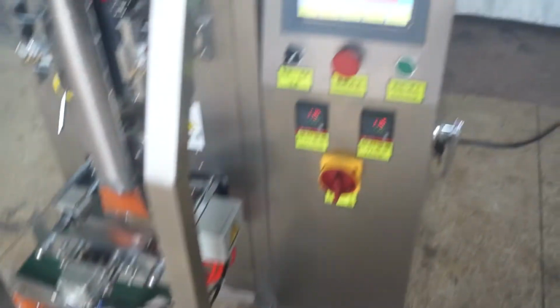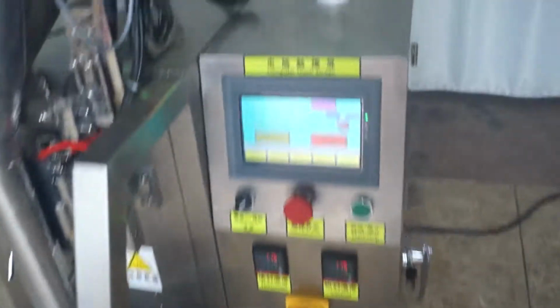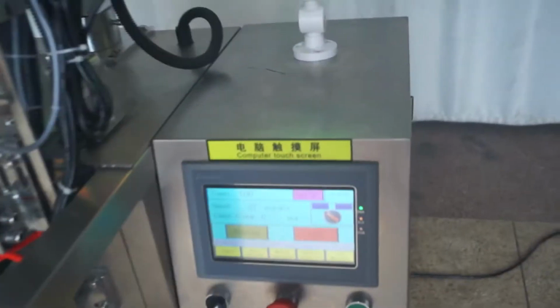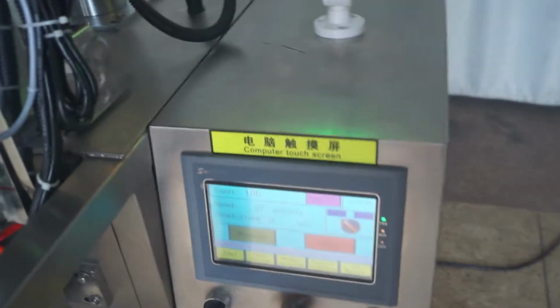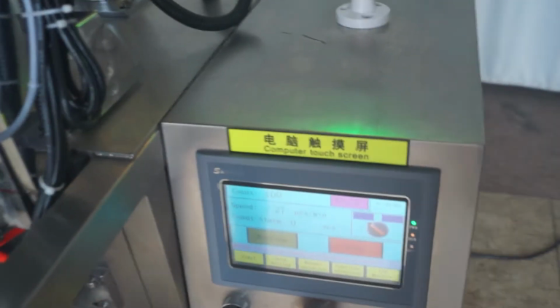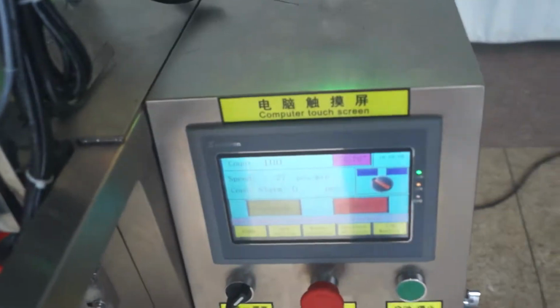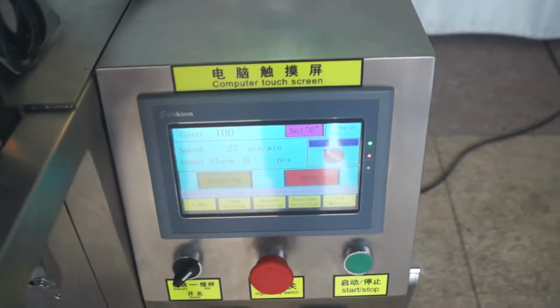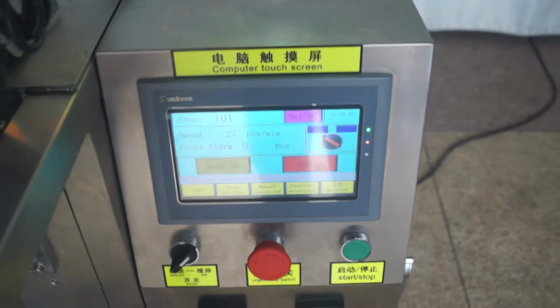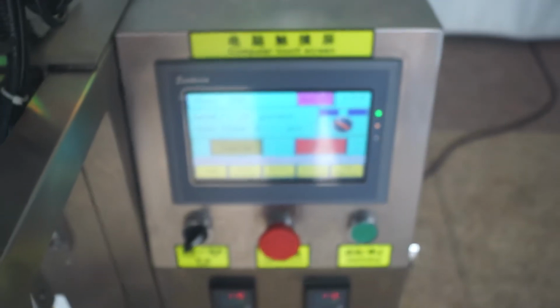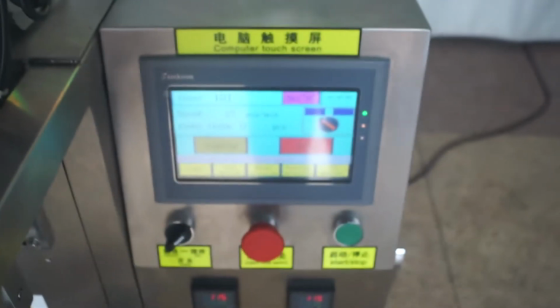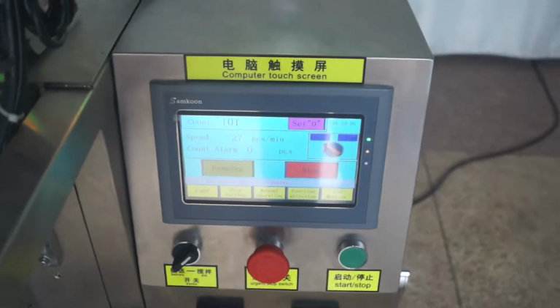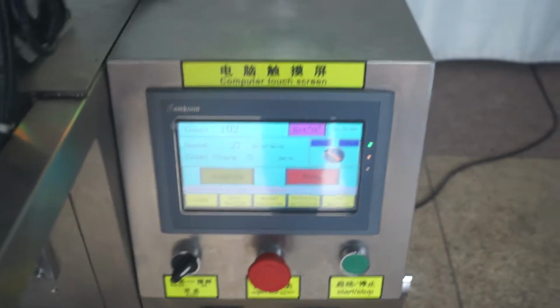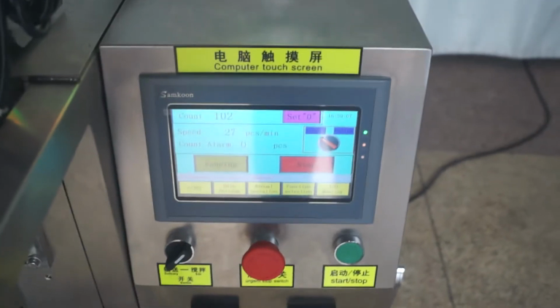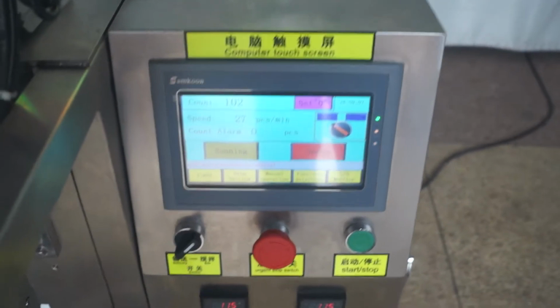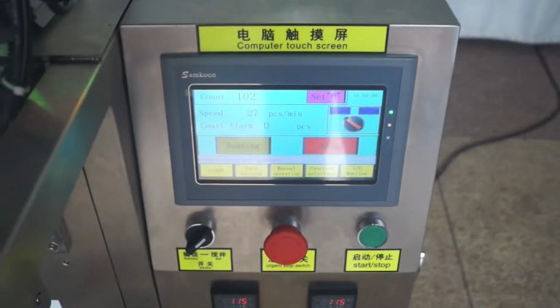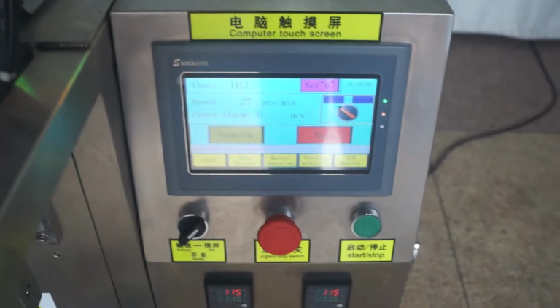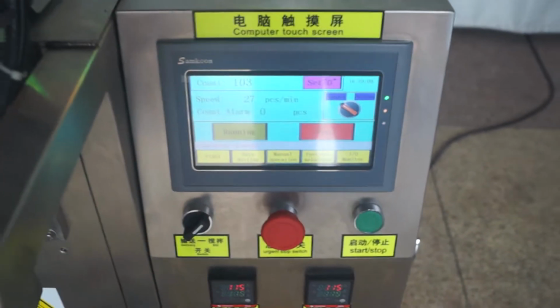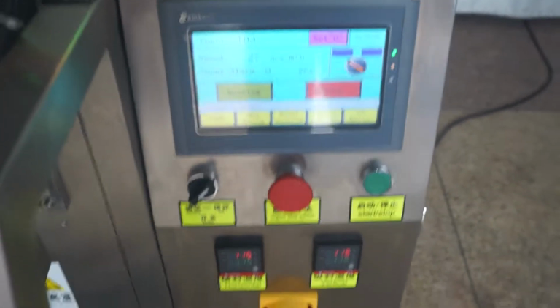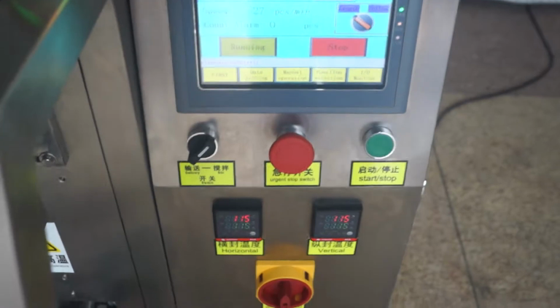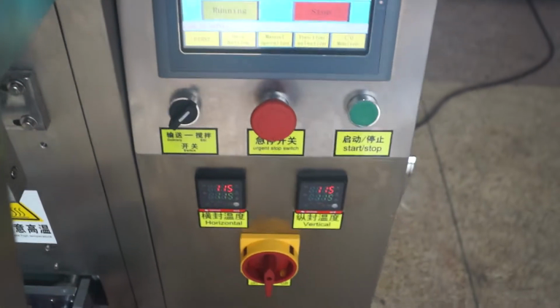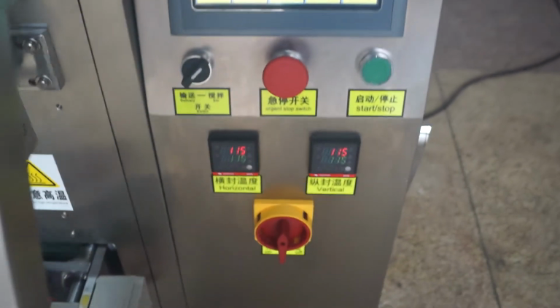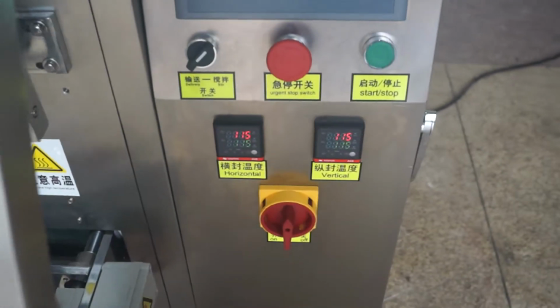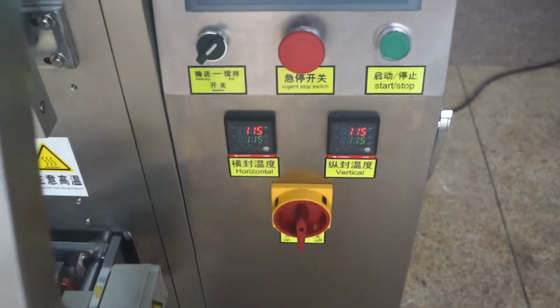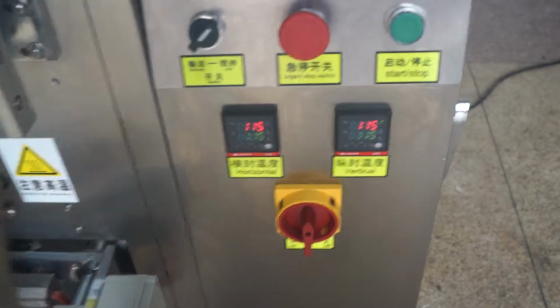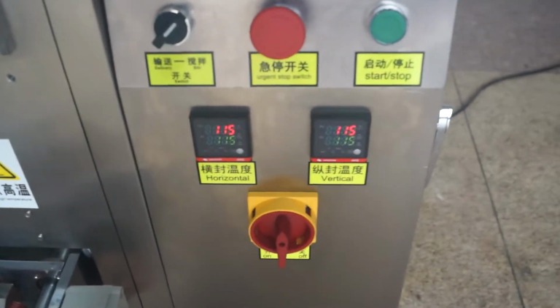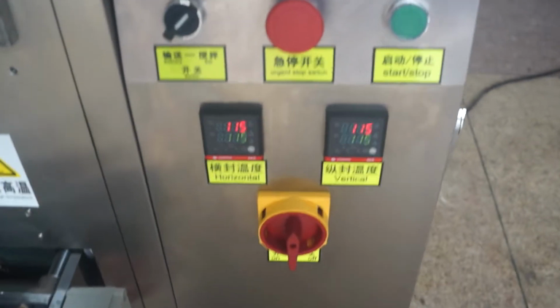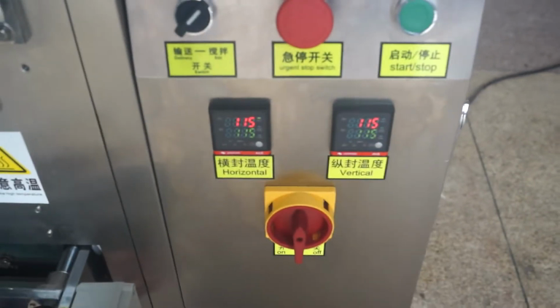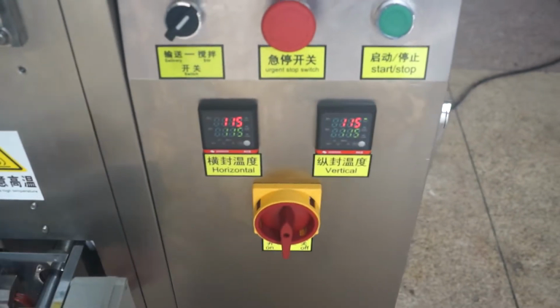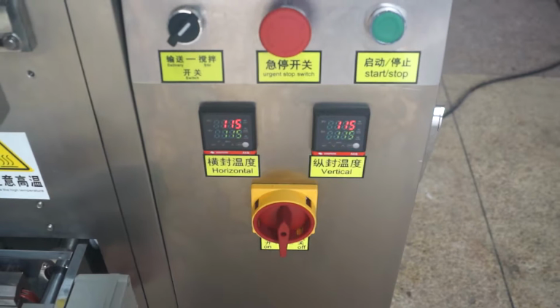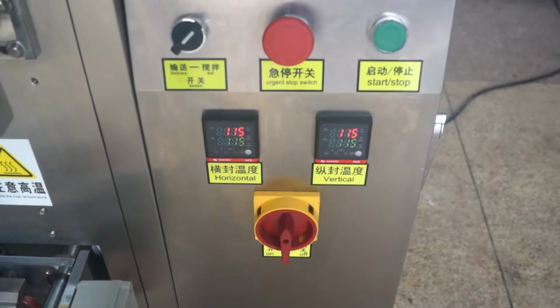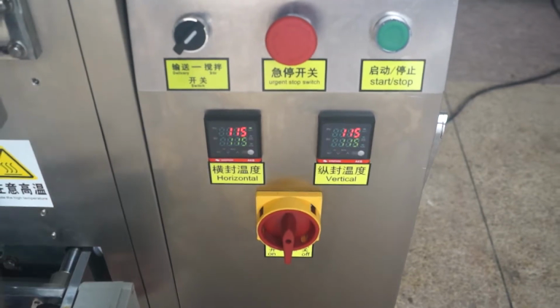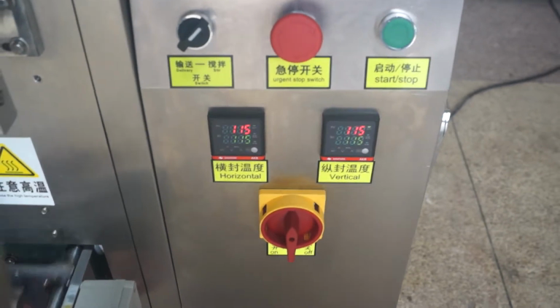This is the colorful touch screen and we can set the date here. This is the temperature controller and we can set the temperature here.